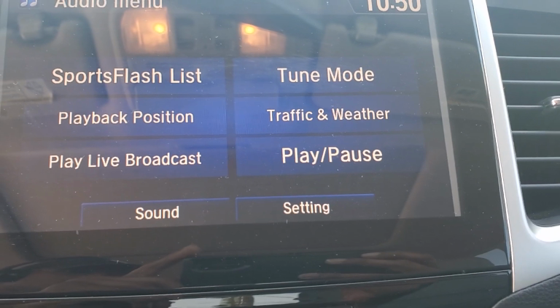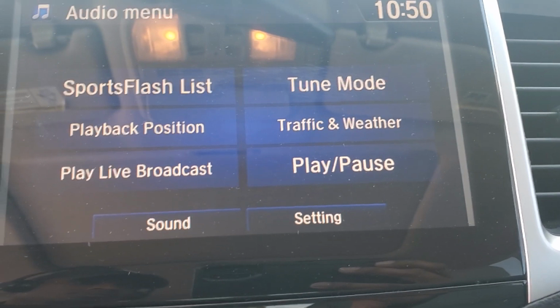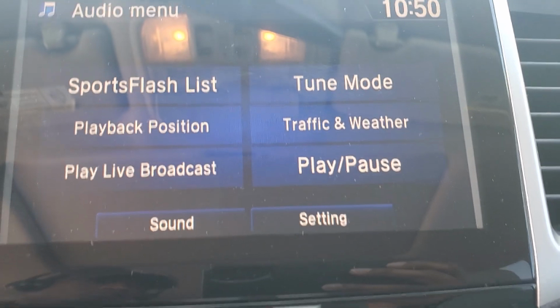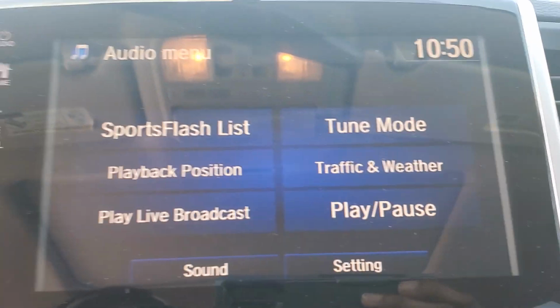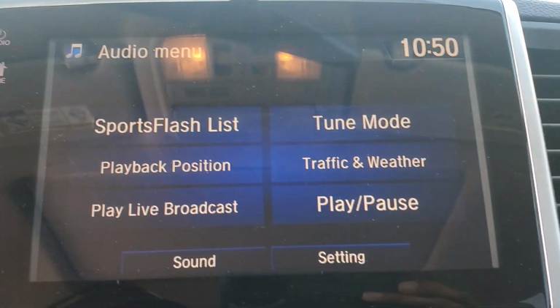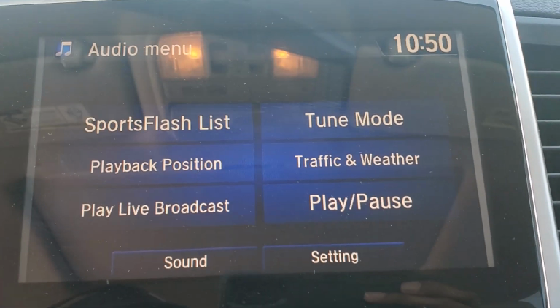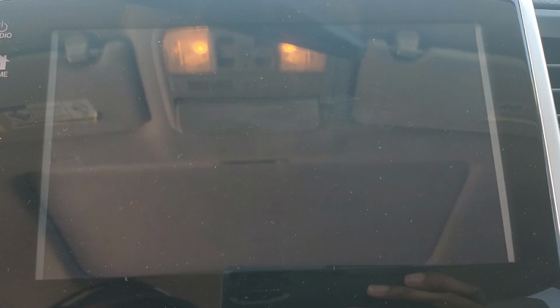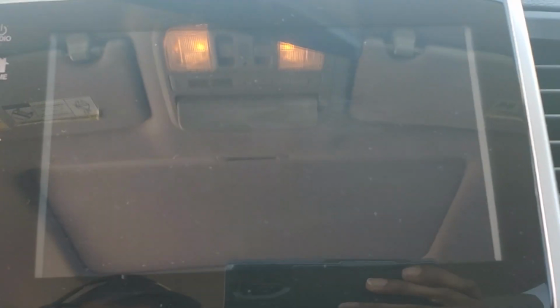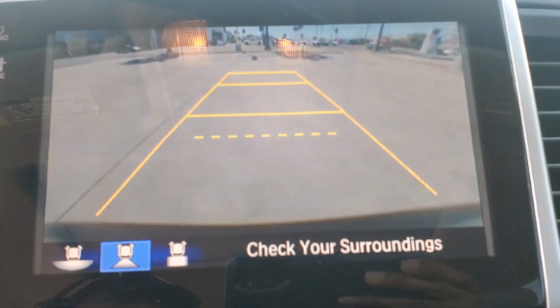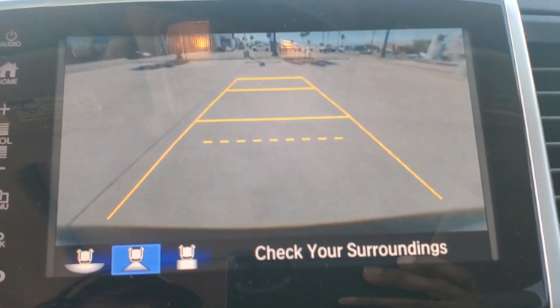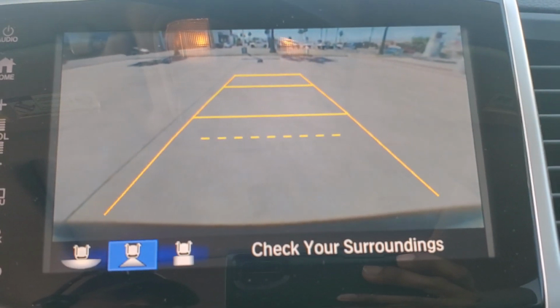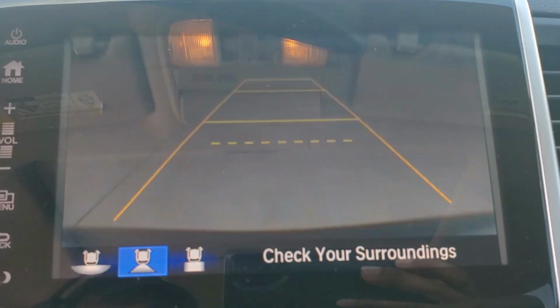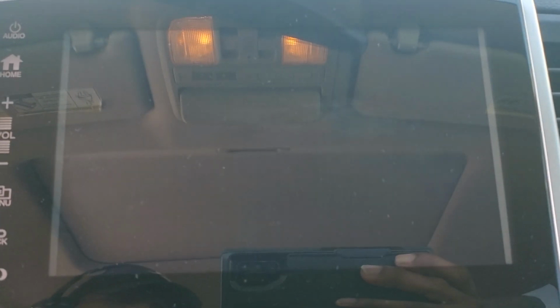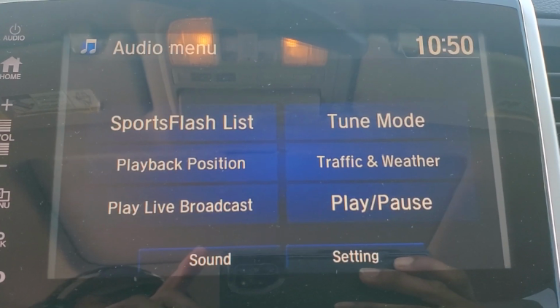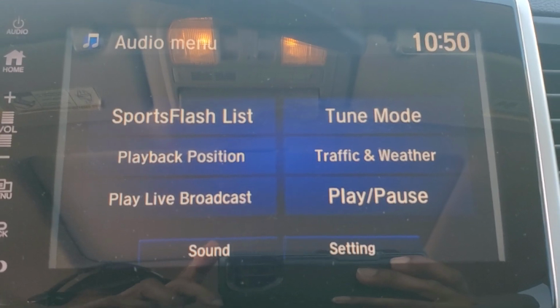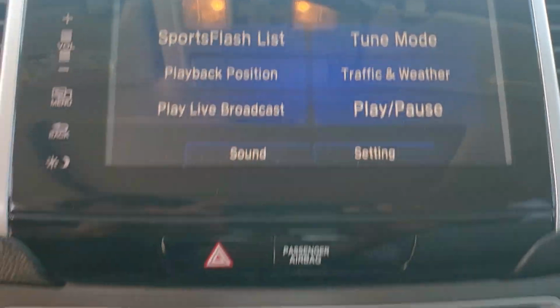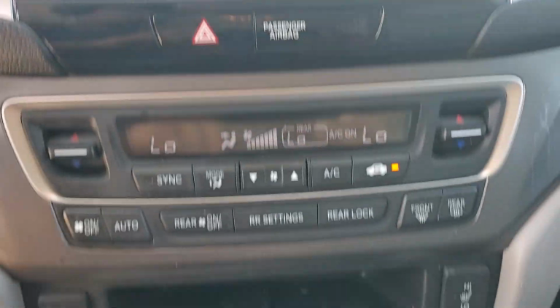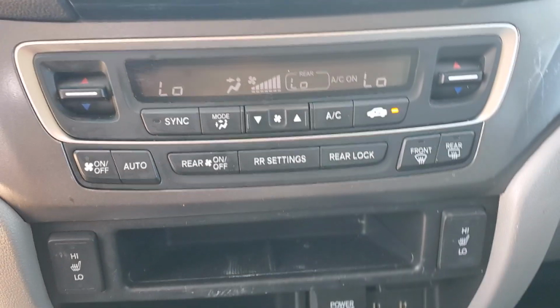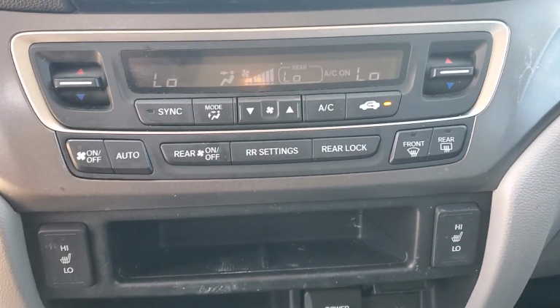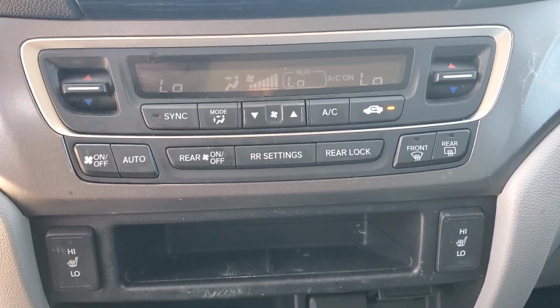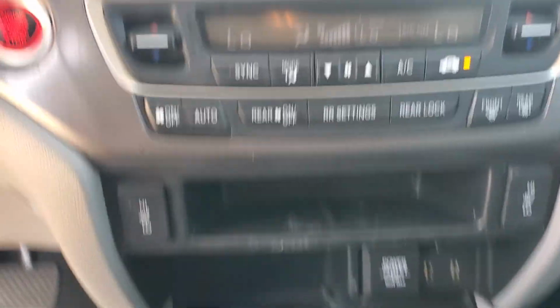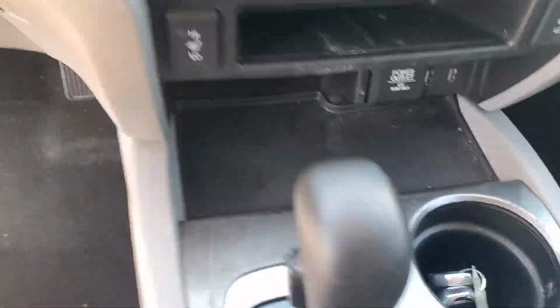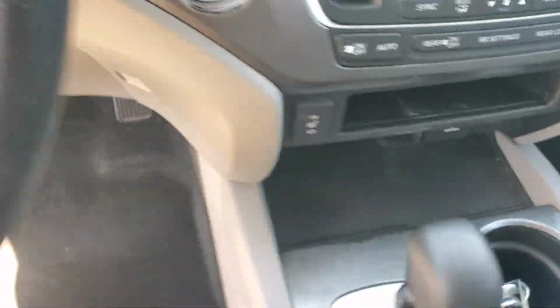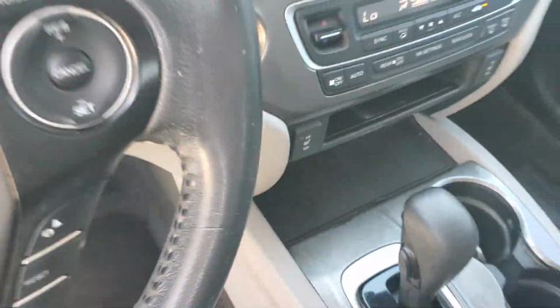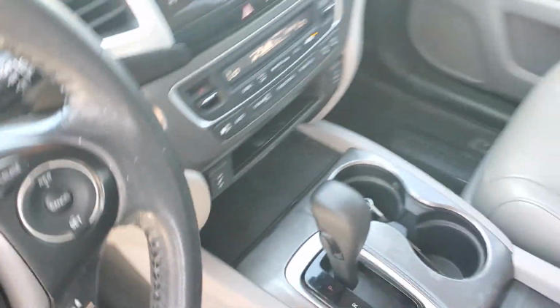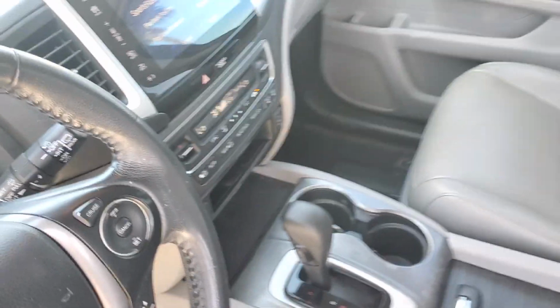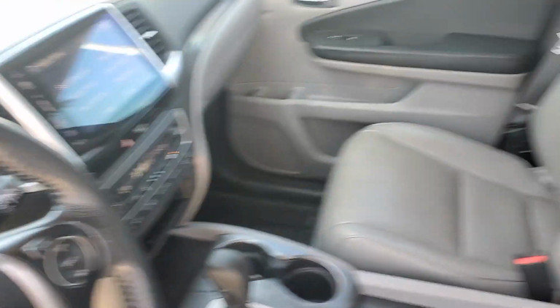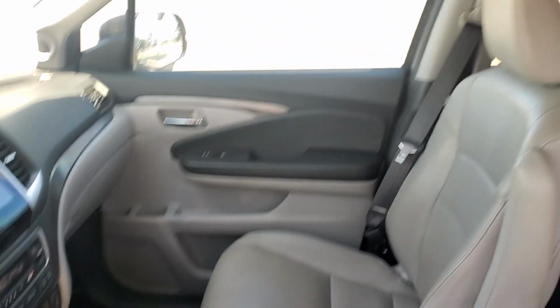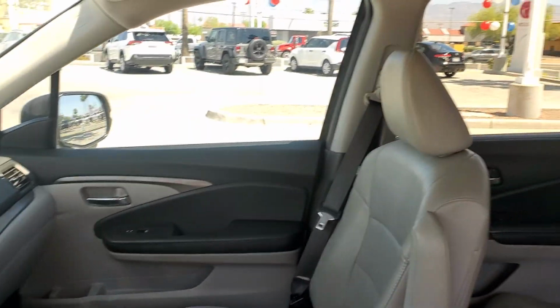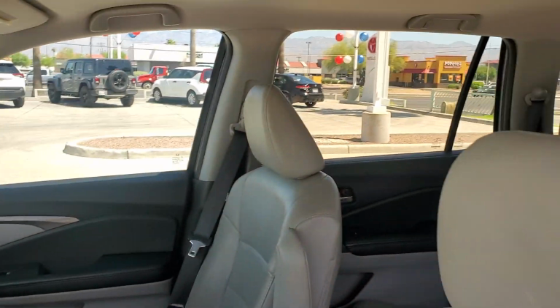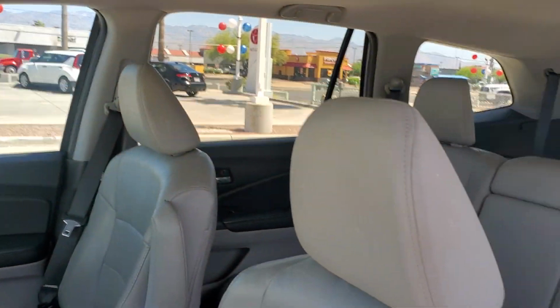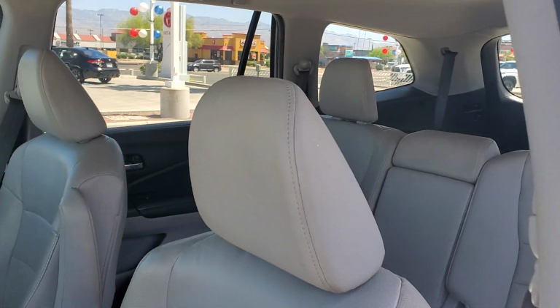Keyless entry, moonroof, satellite radio, power passenger seat, backup camera, power liftgate, fog lamps, third-row seat, rear AC, power driver seat.